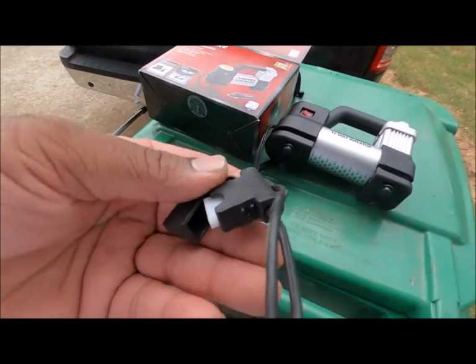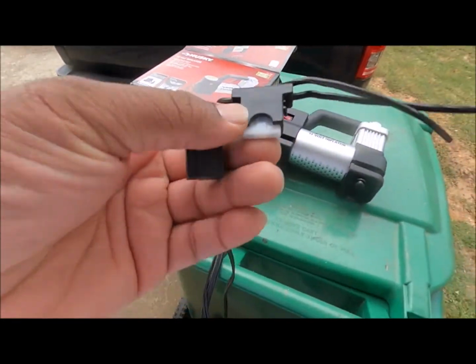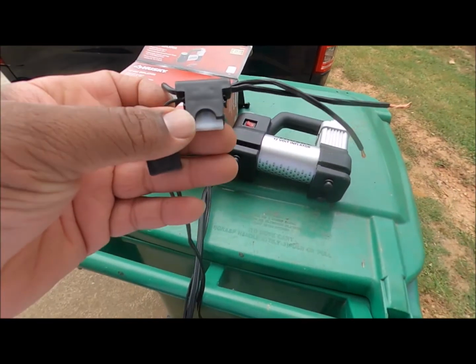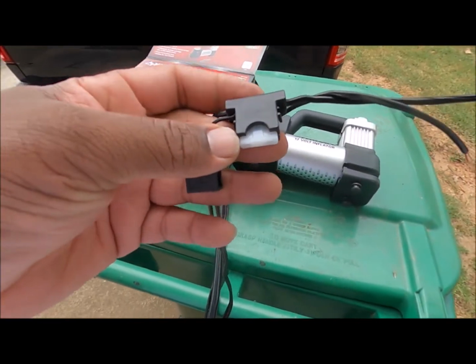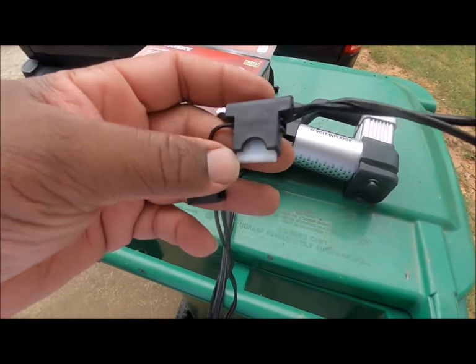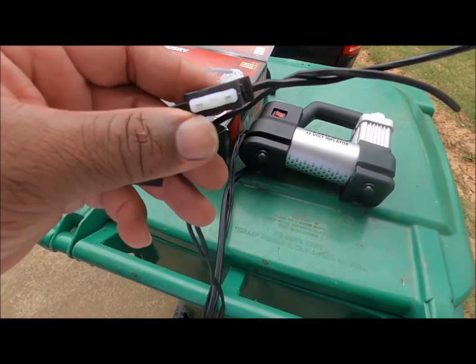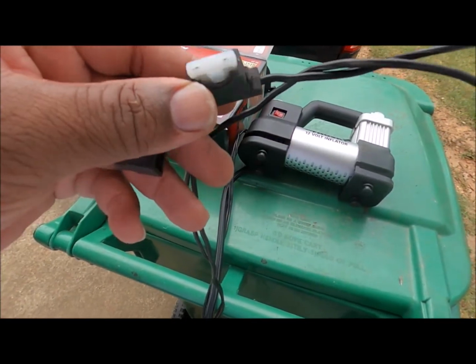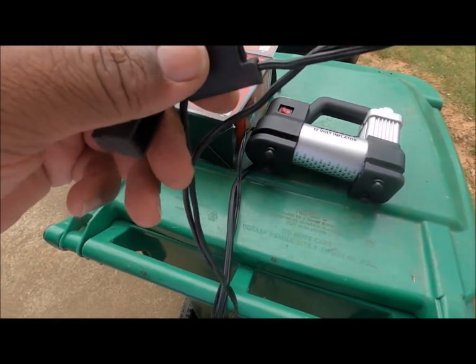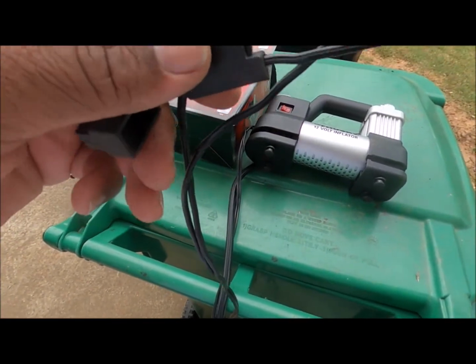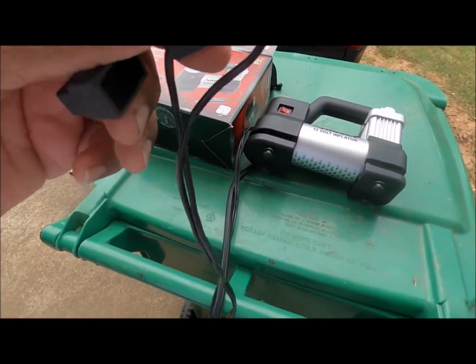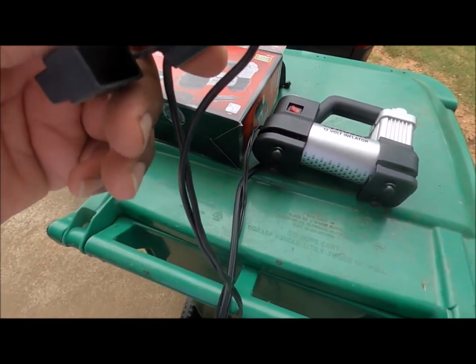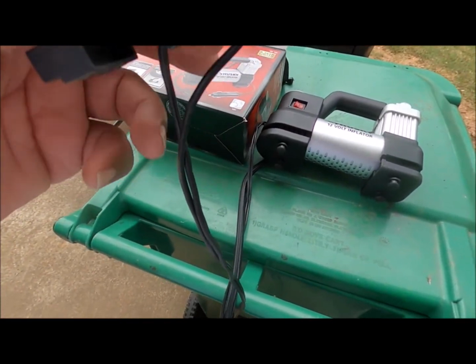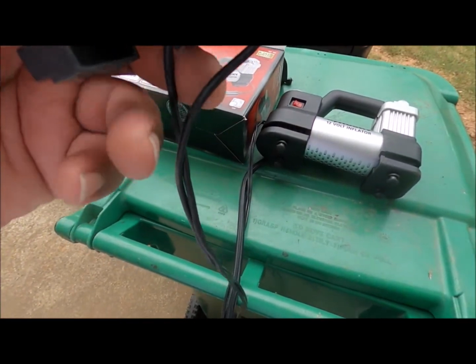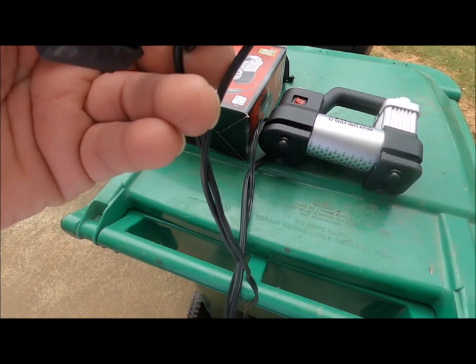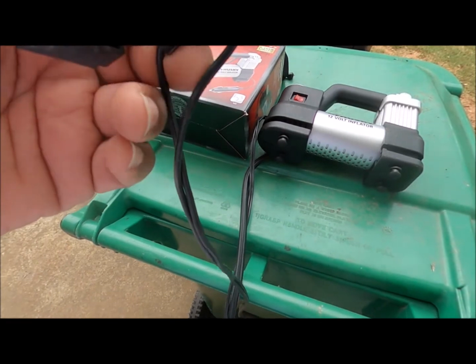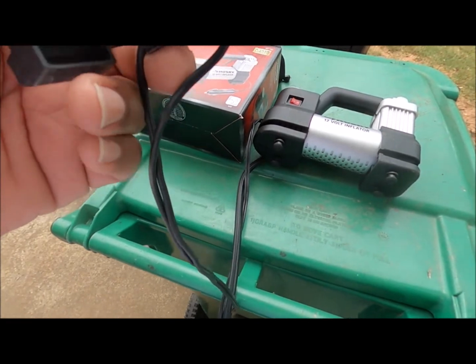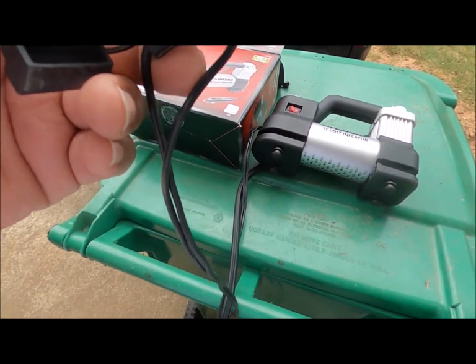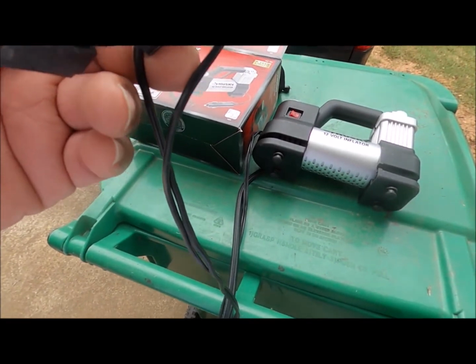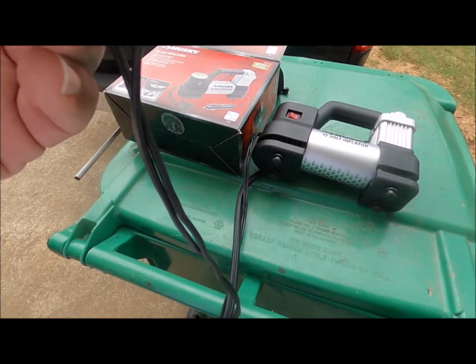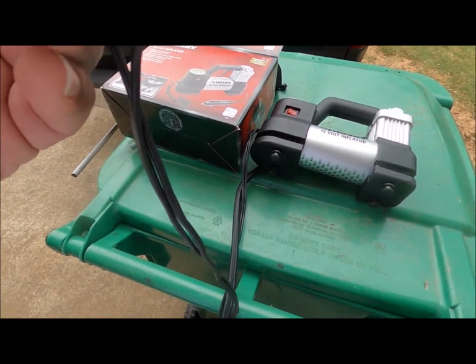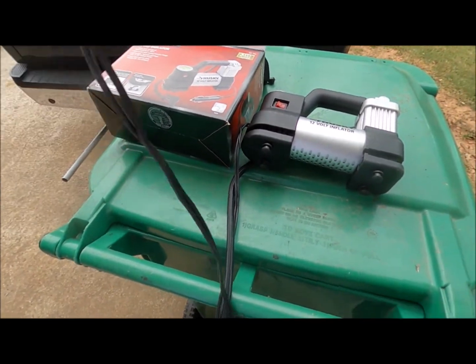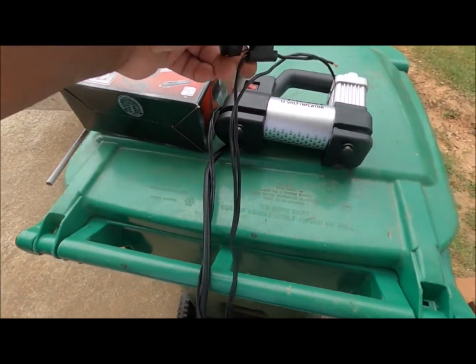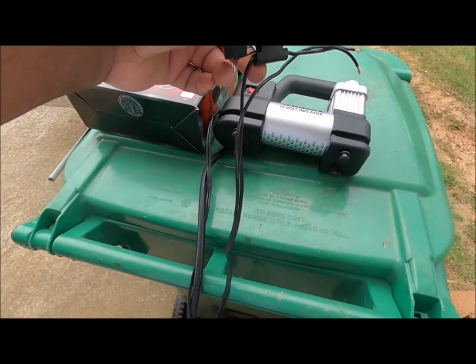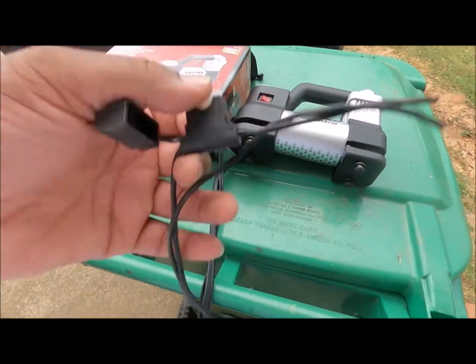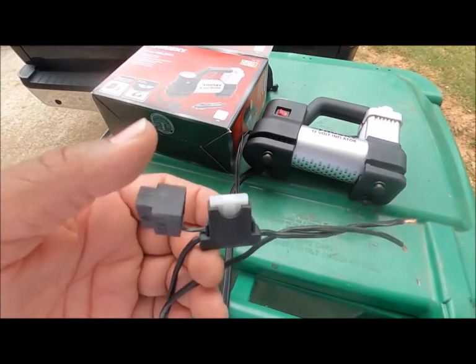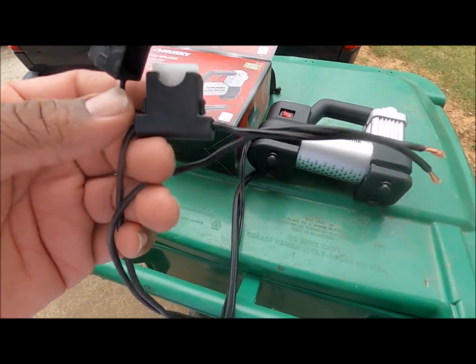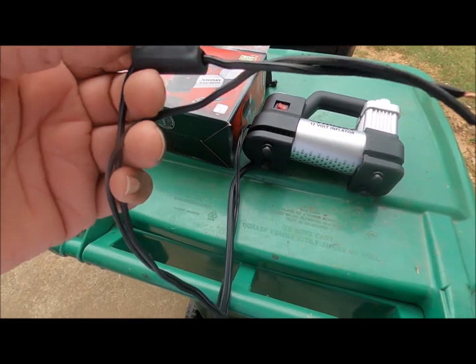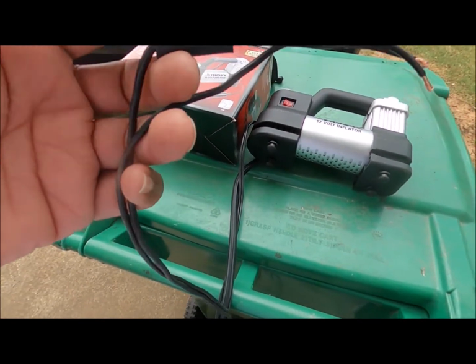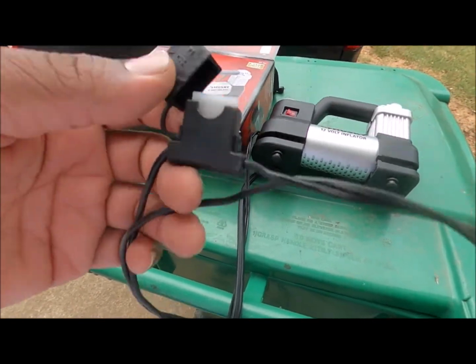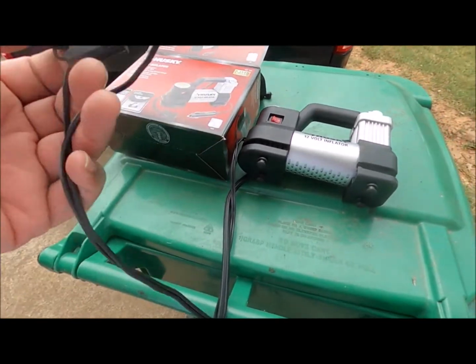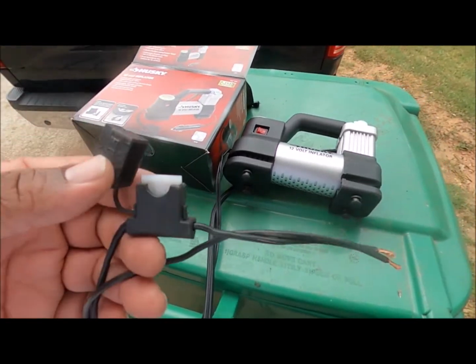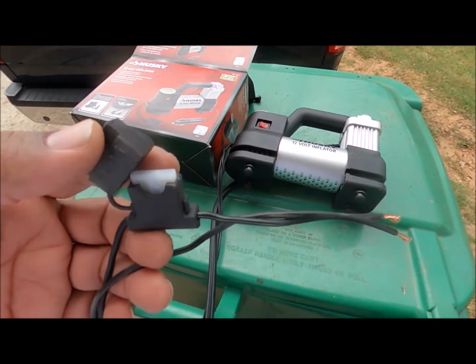It blew out a fuse, so I put a 25 amp fuse in it and tried it again. Again, it'll work when there's no weight on it, but as soon as you hook it up to a tire it stops working.